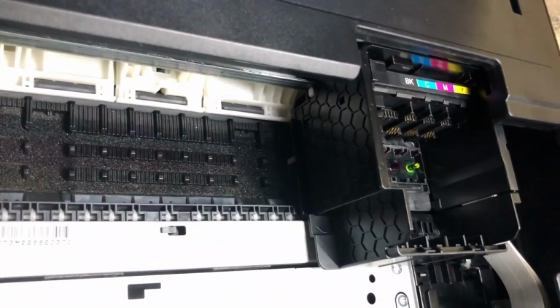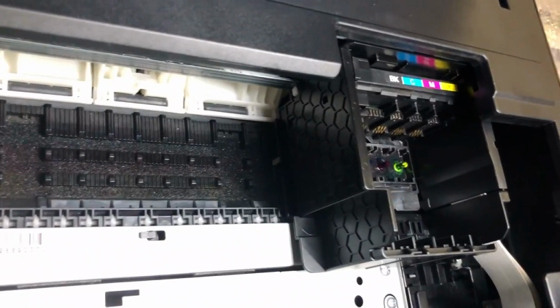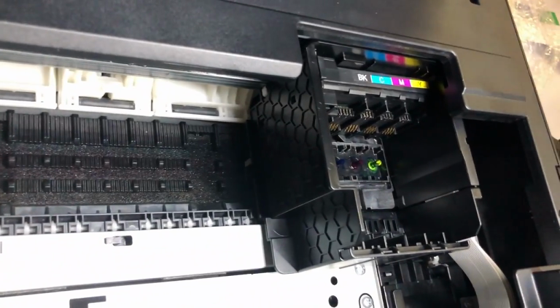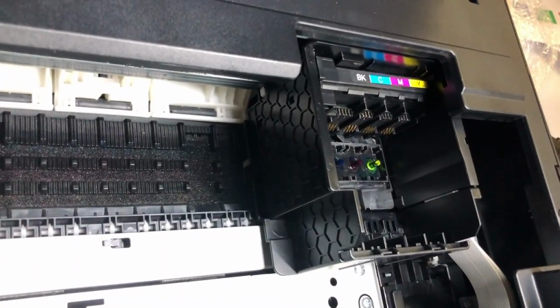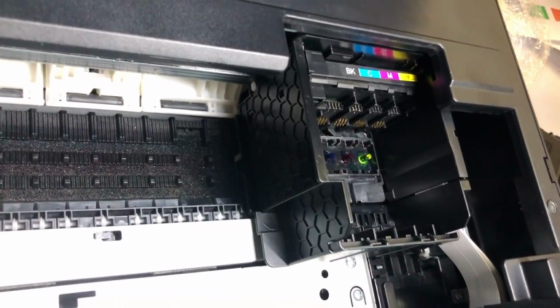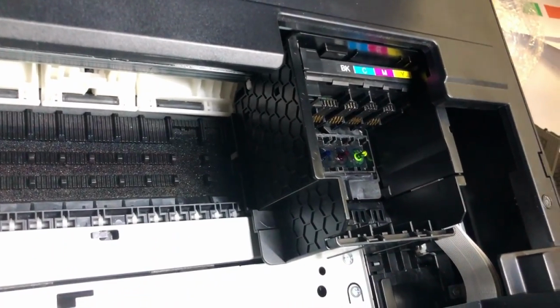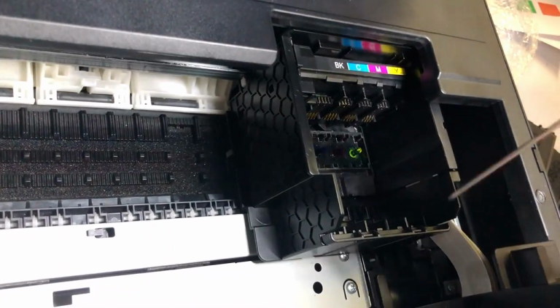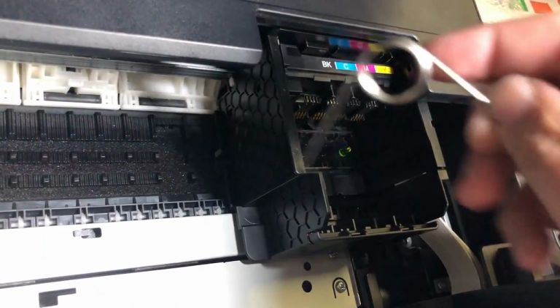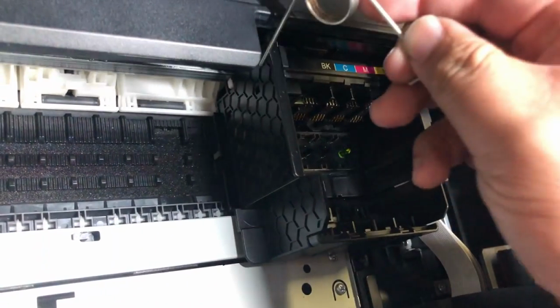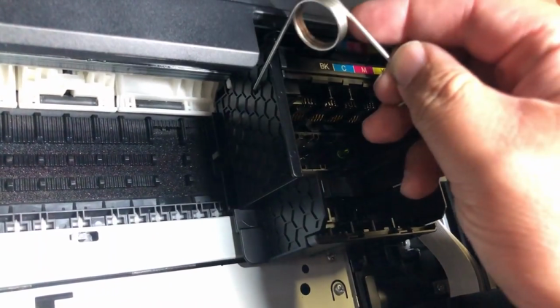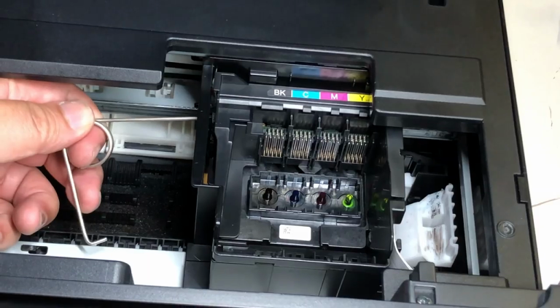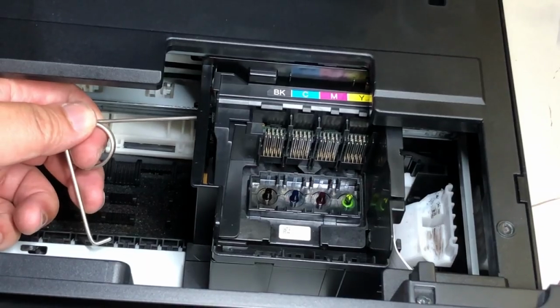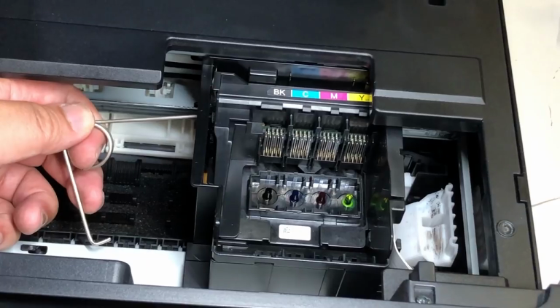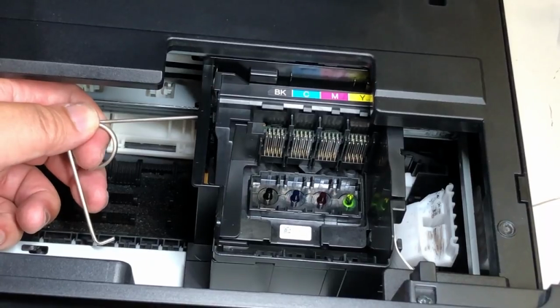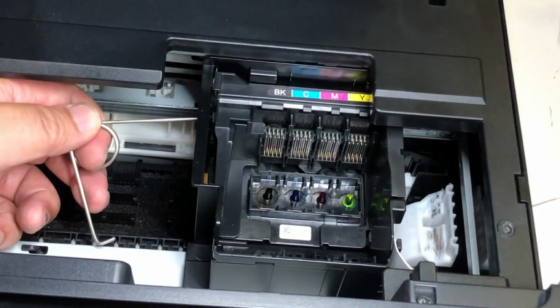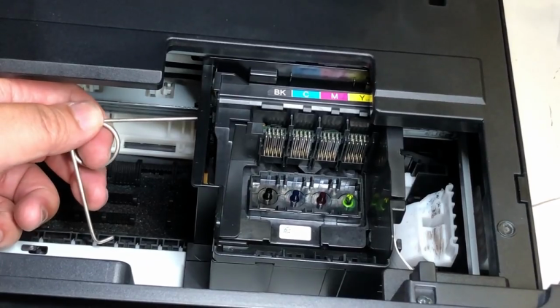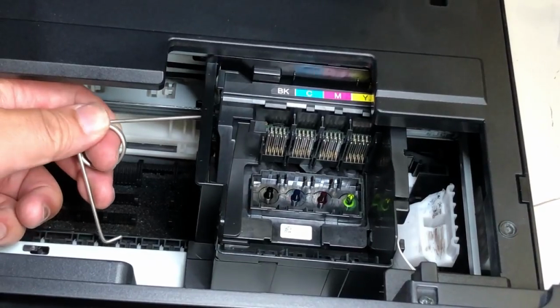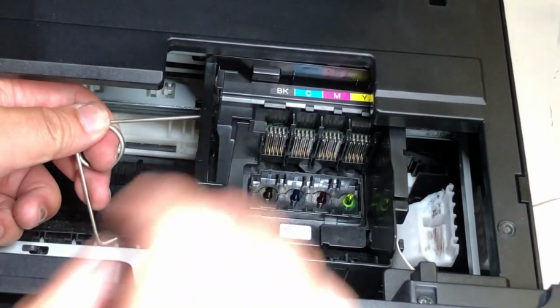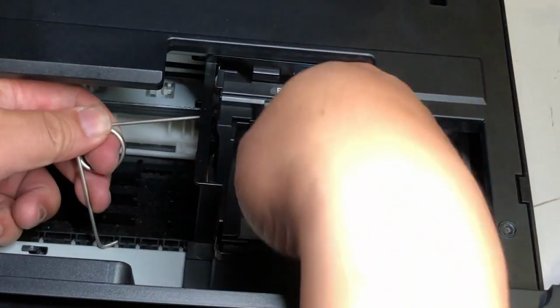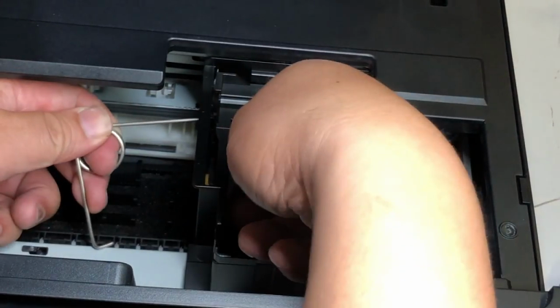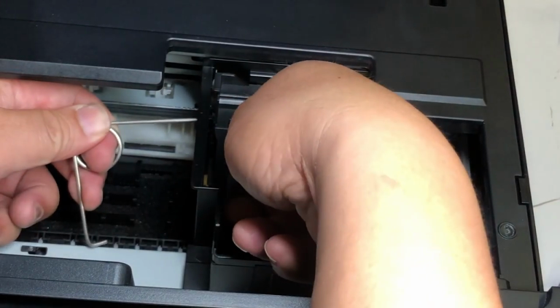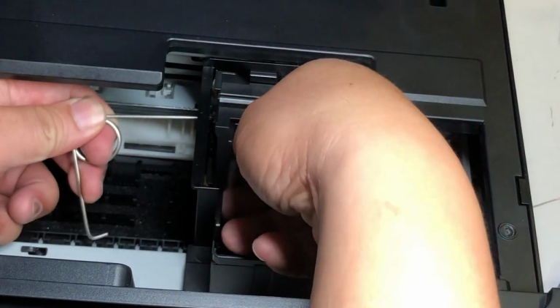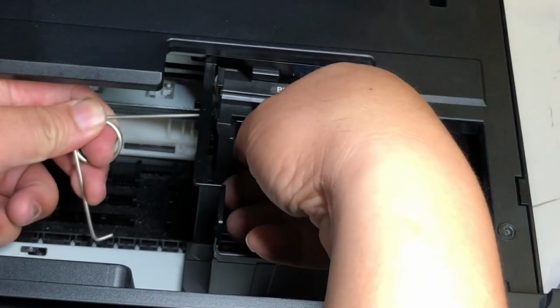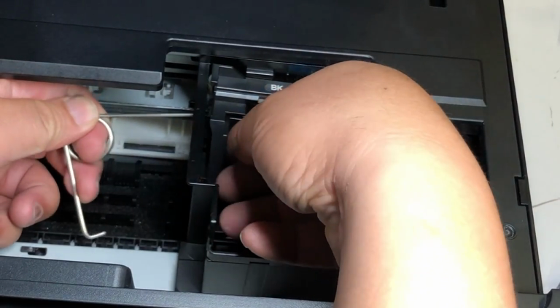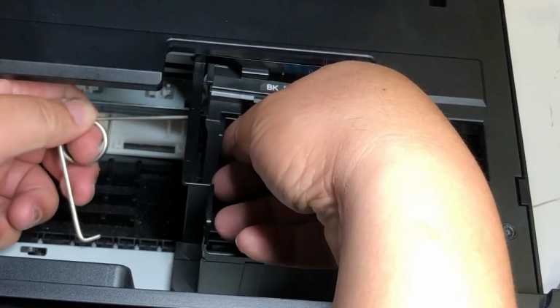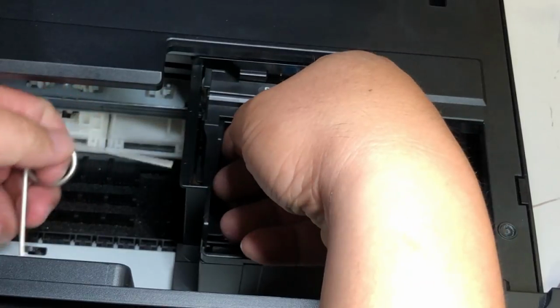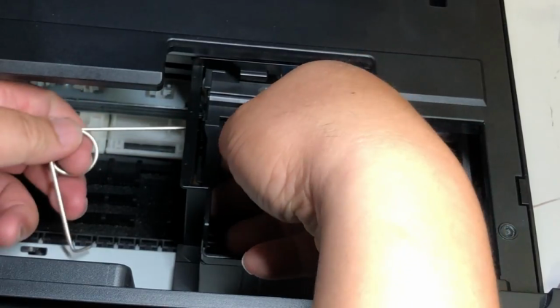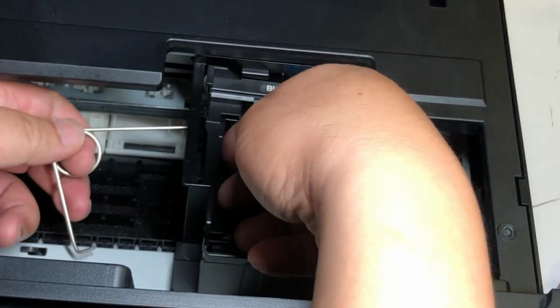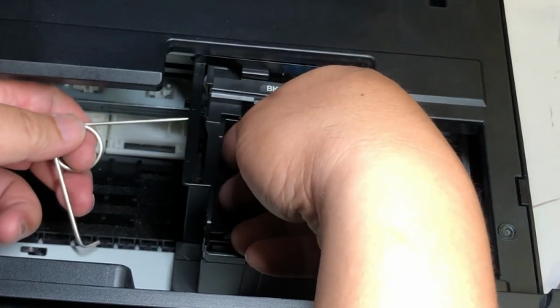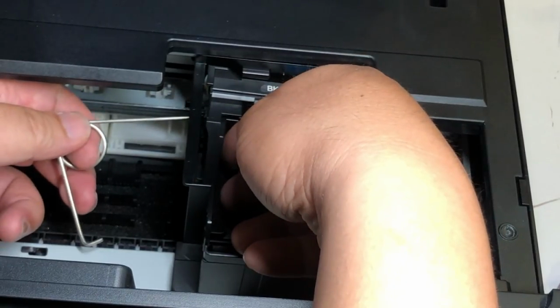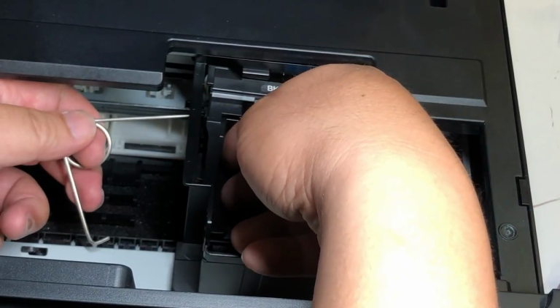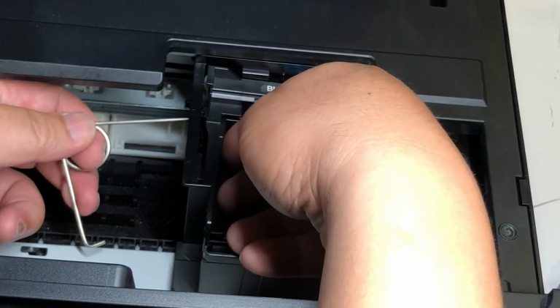On the left side, you're going to see there's a hole right here. I'm going to use a pin to poke it. When you push it, you can see this side can be lifted a little bit, so just lift it.